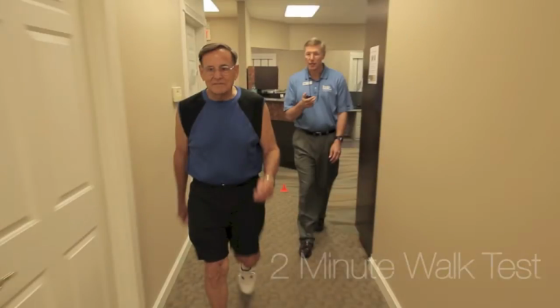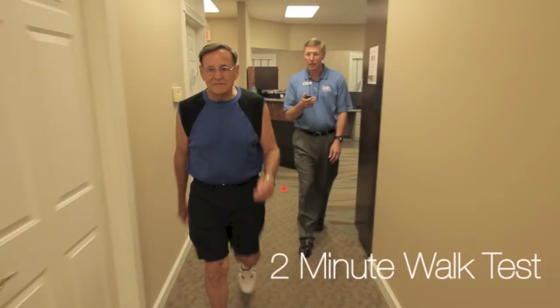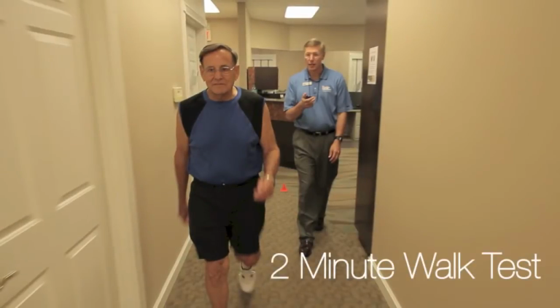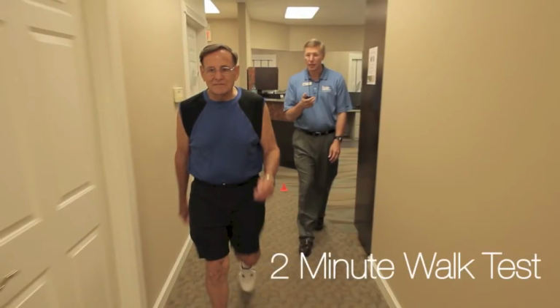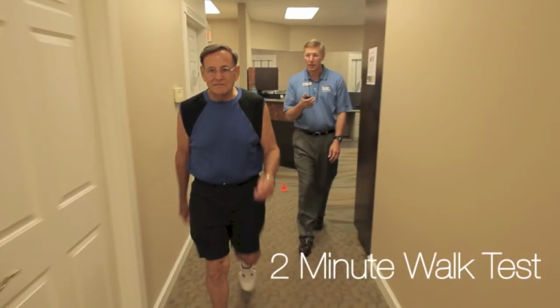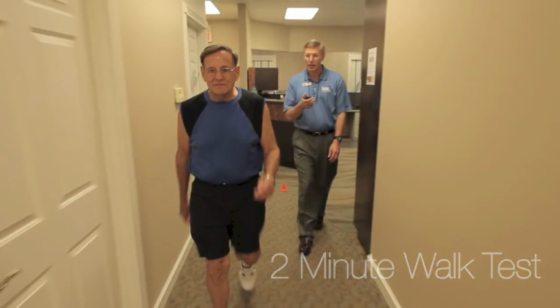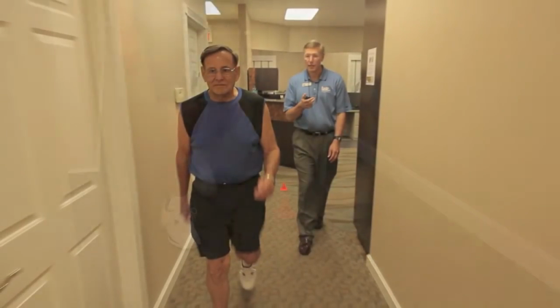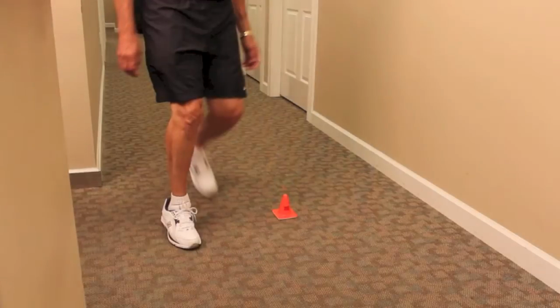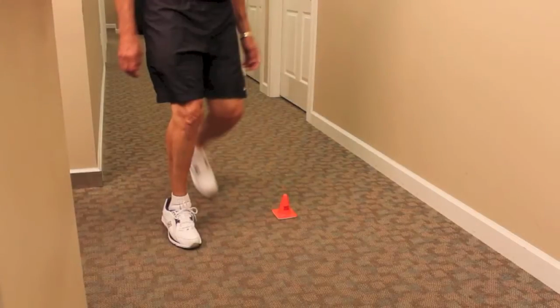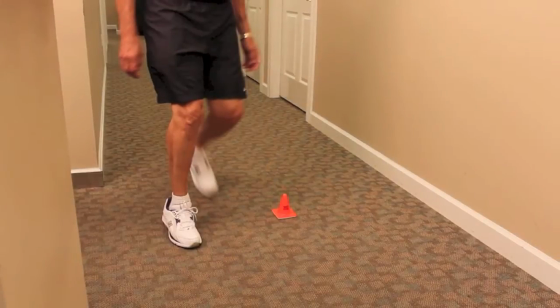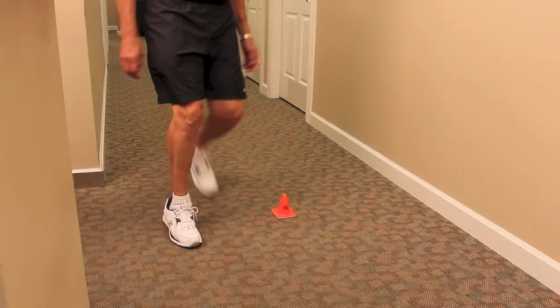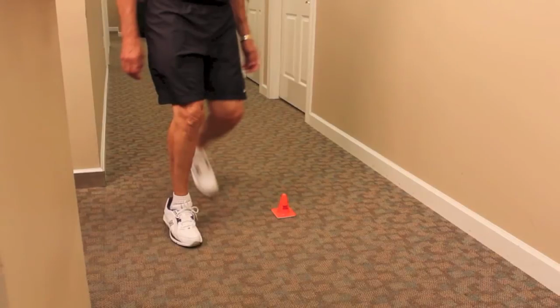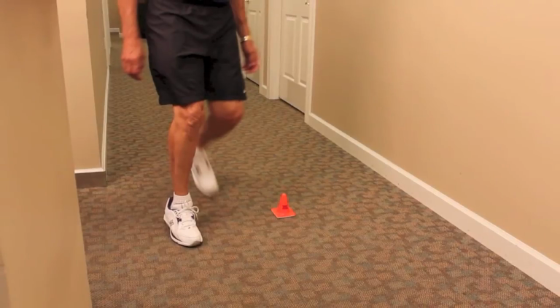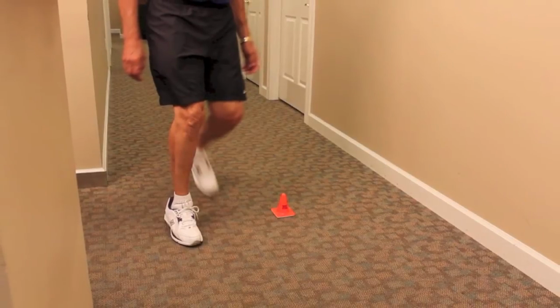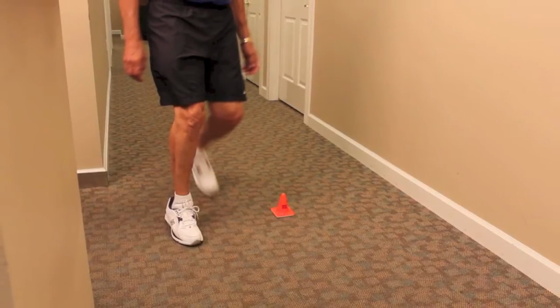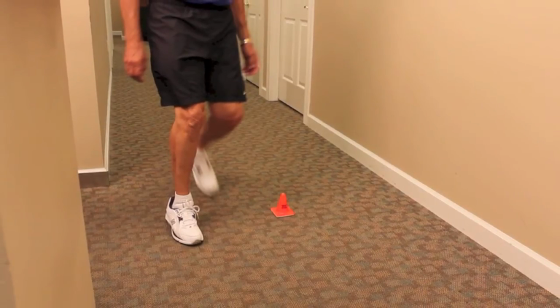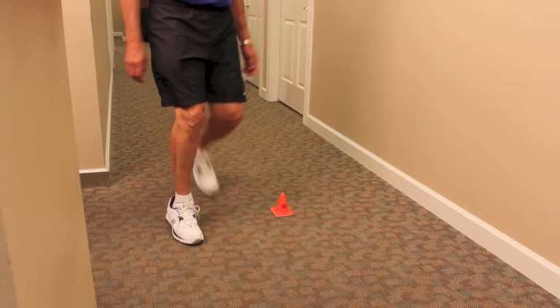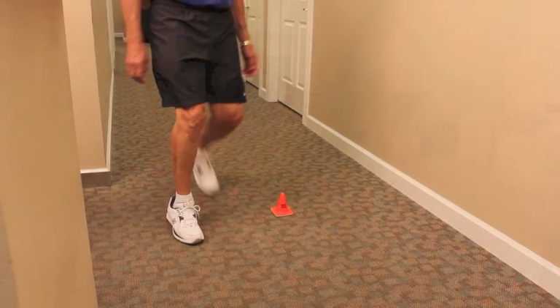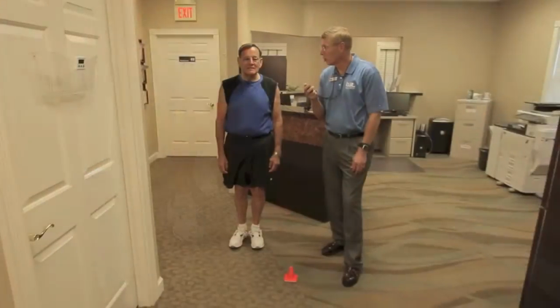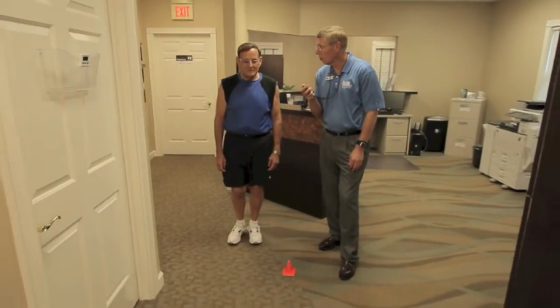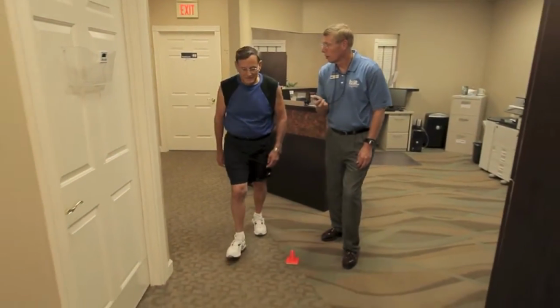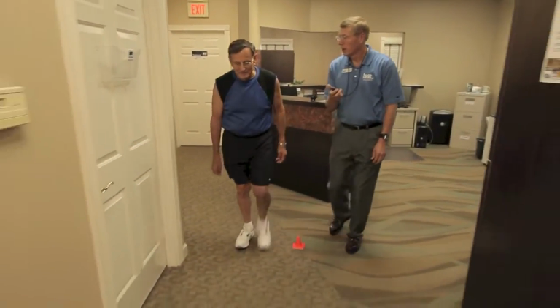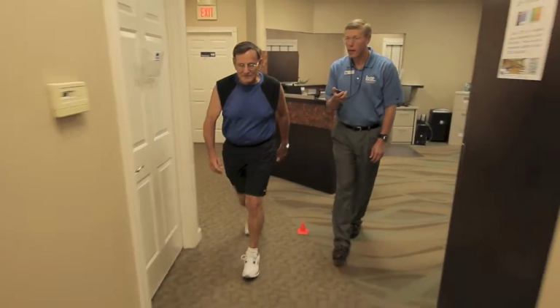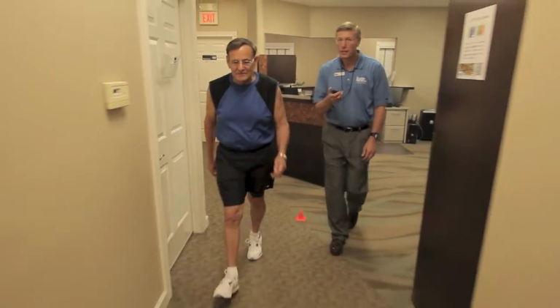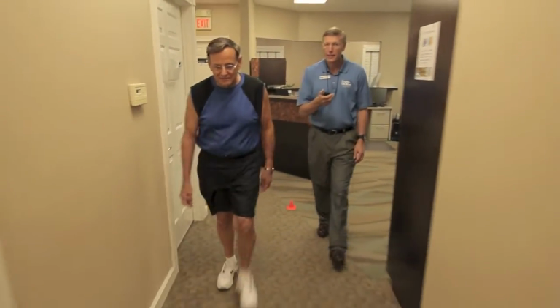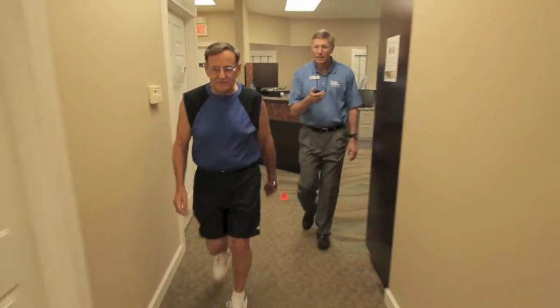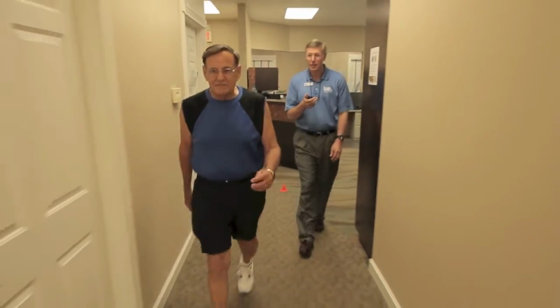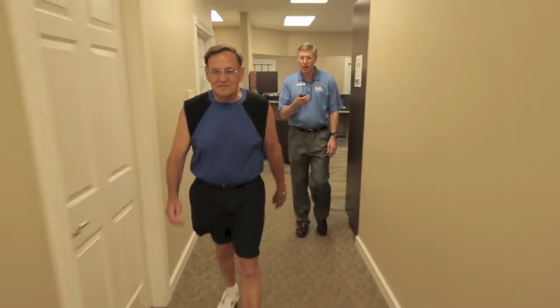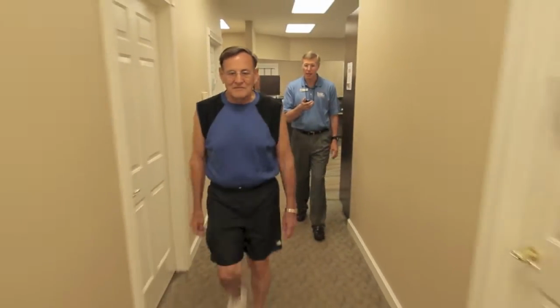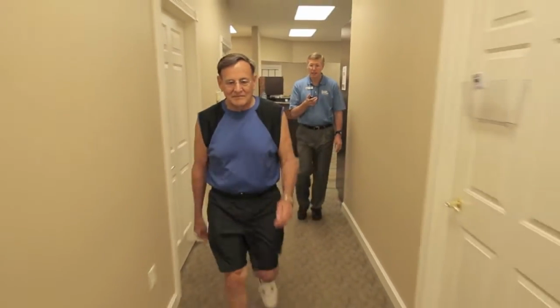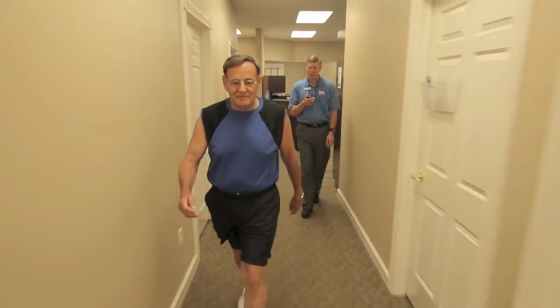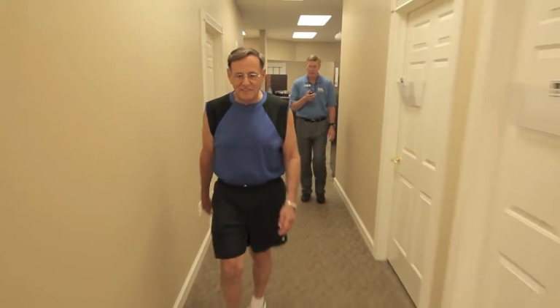Two-minute walk test. The two-minute walk test is a measurement of endurance, functional mobility, and gait by assessing walking distance over two minutes.